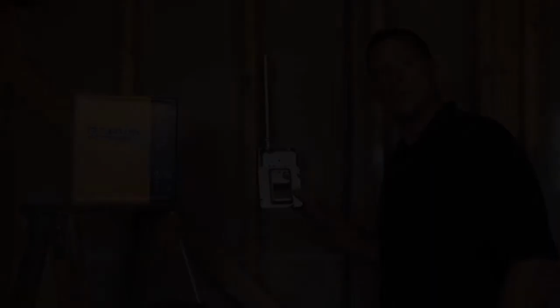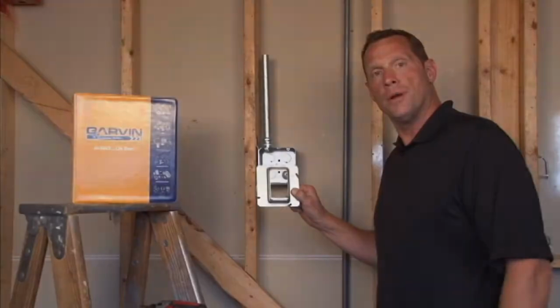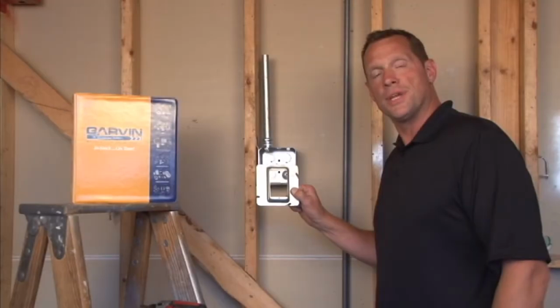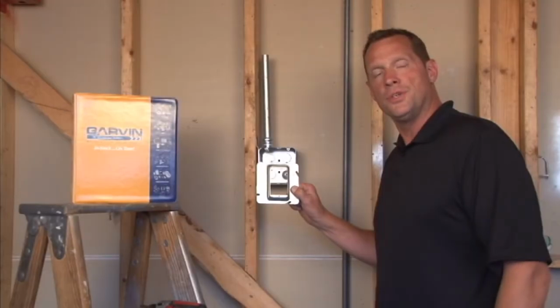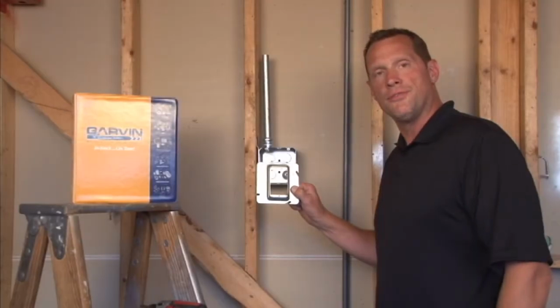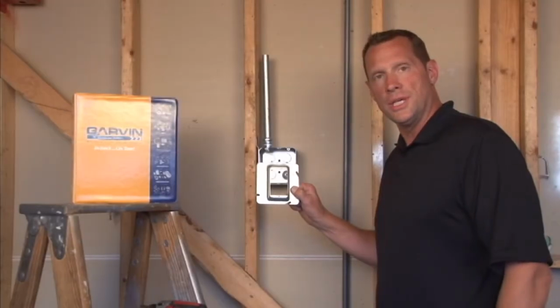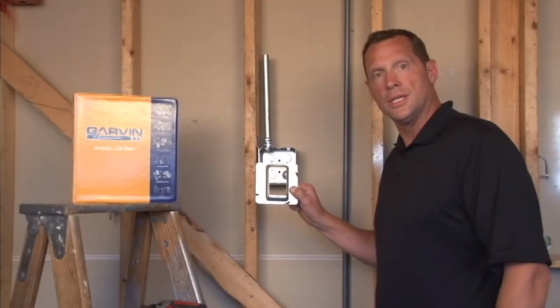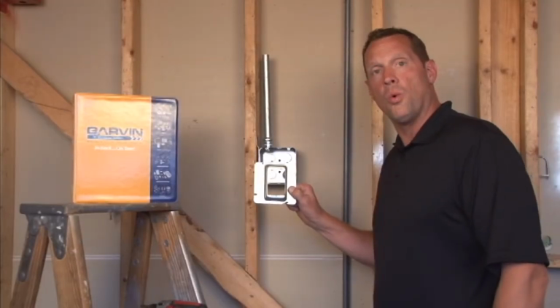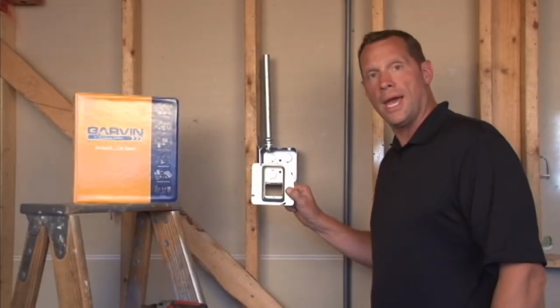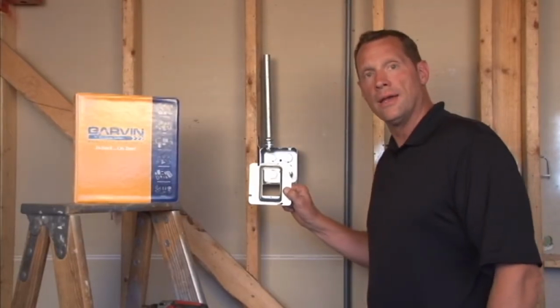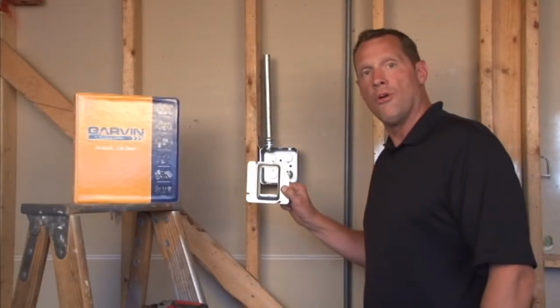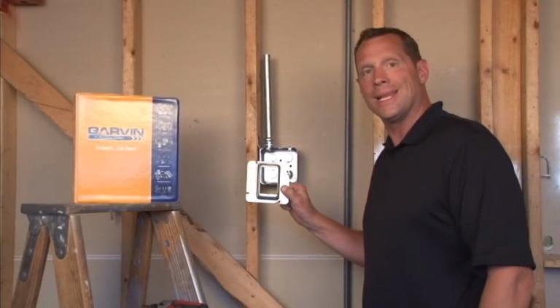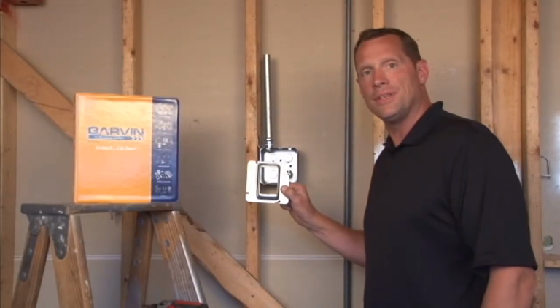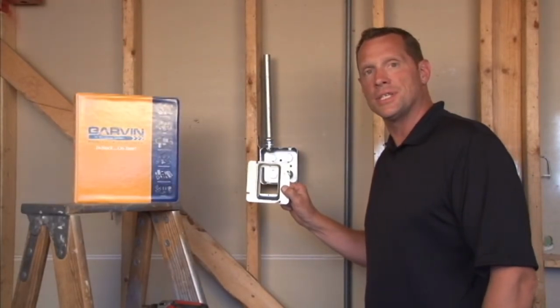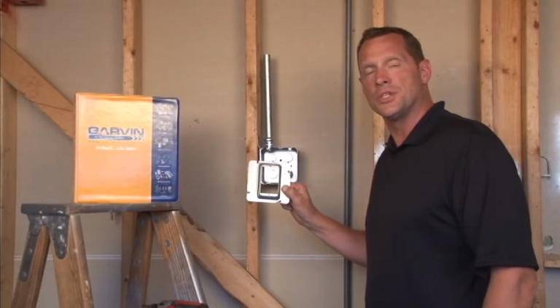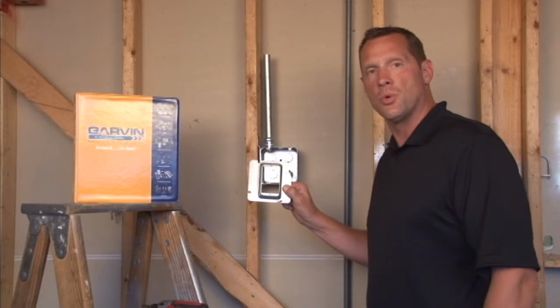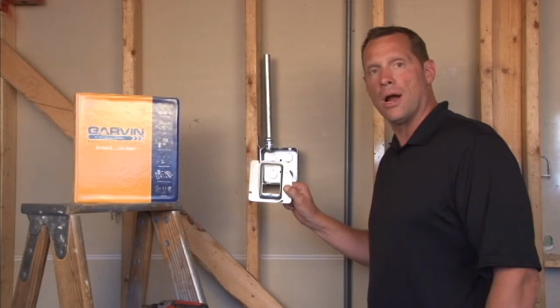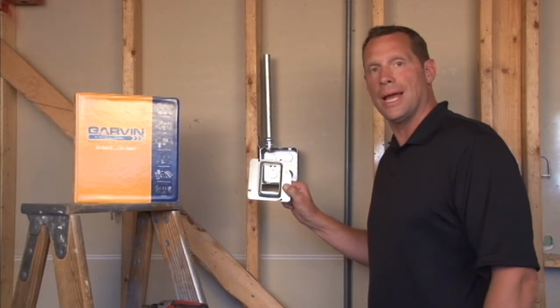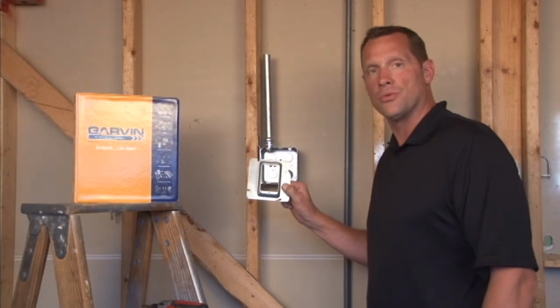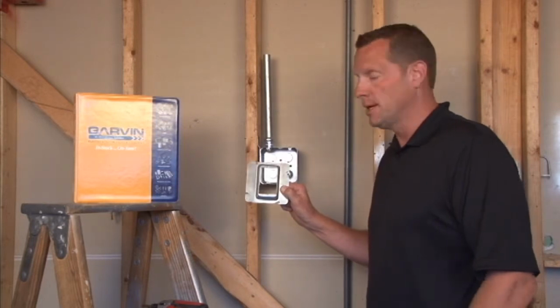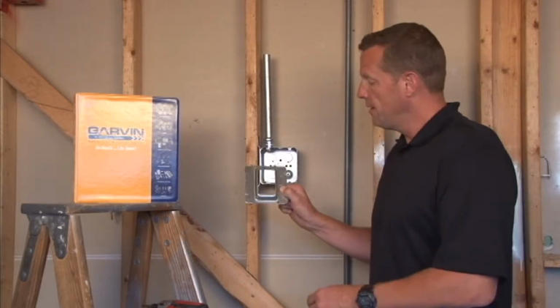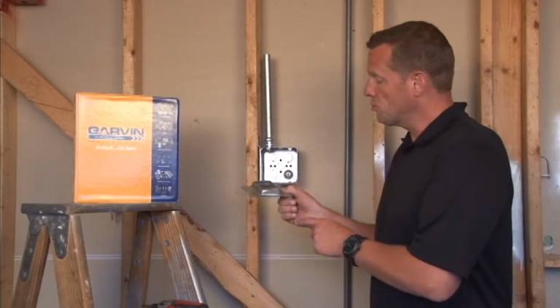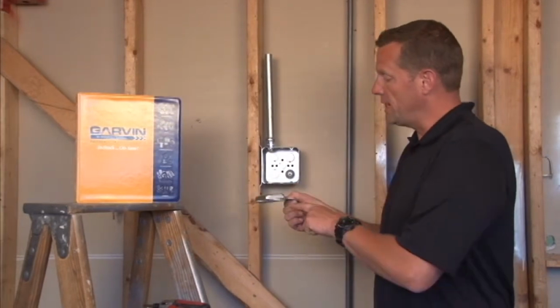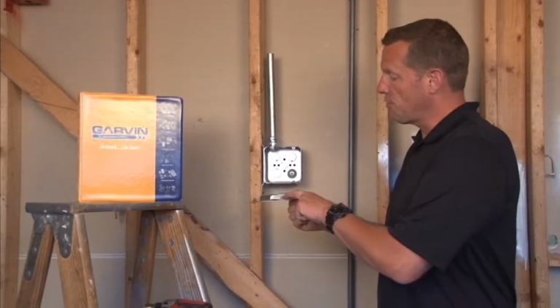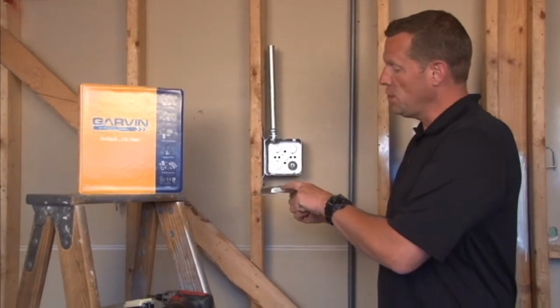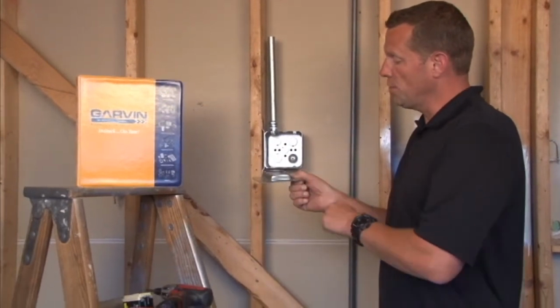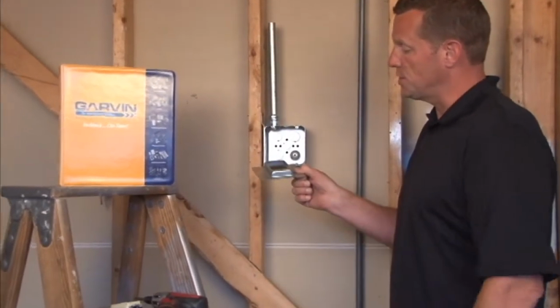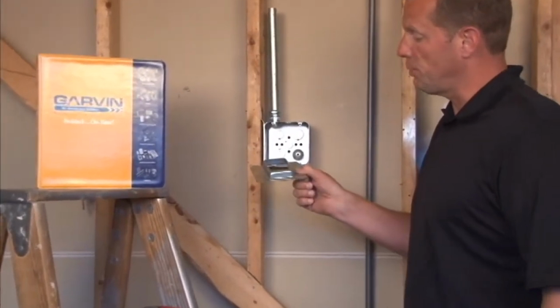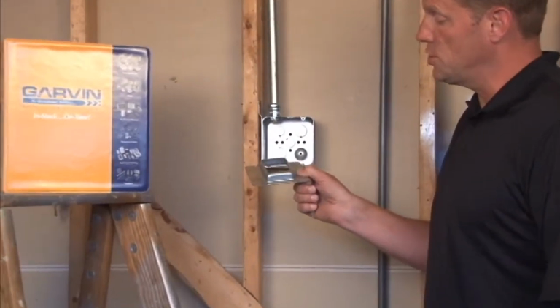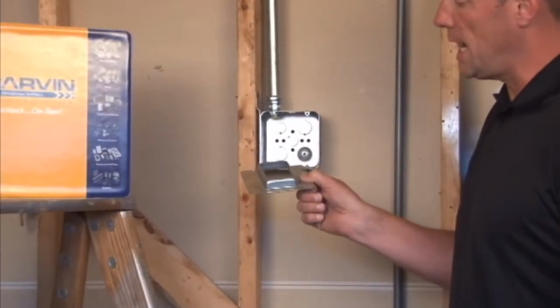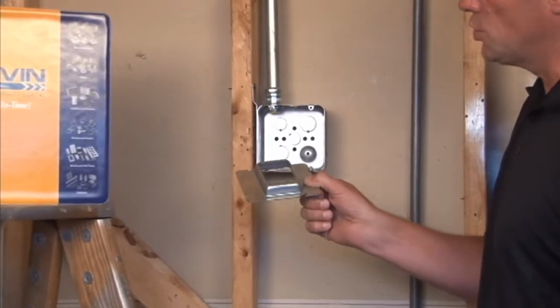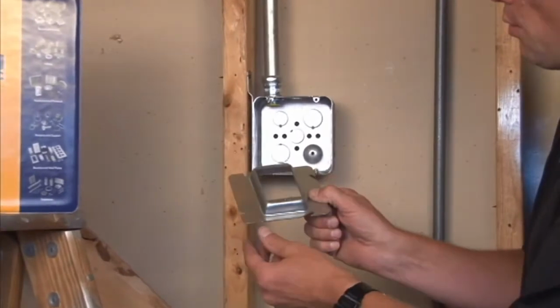Part number 72C14 is a one-gang 4 and 11/16 inches square plaster ring that is raised three-quarter inches for plaster, tile, or drywall.